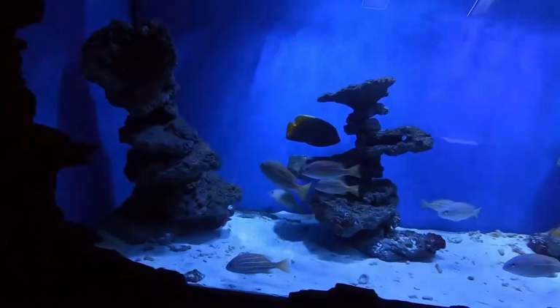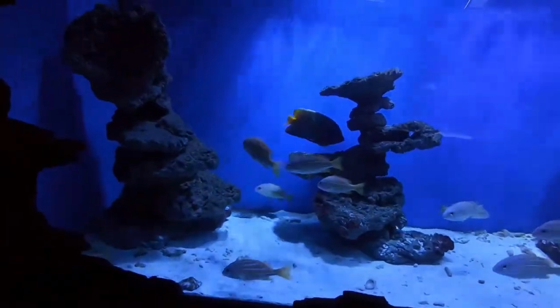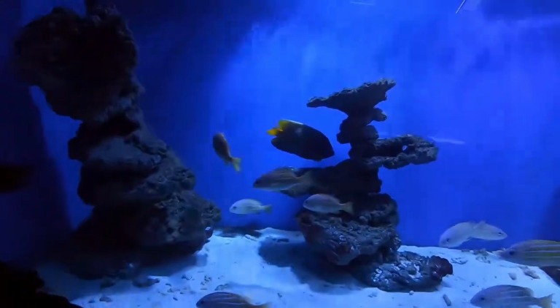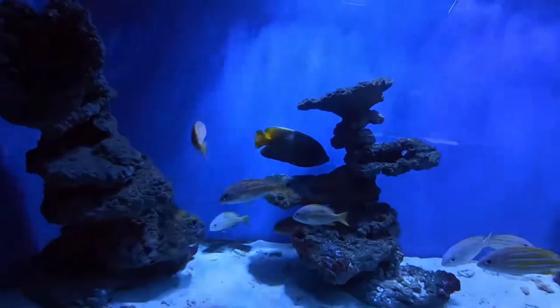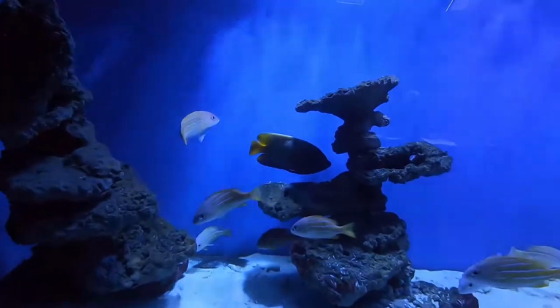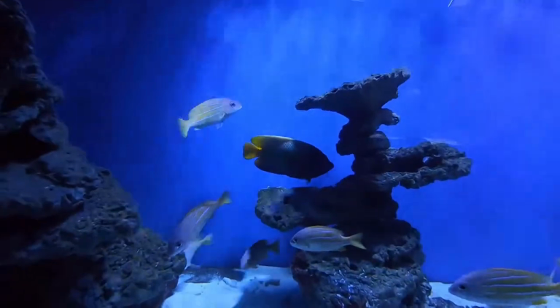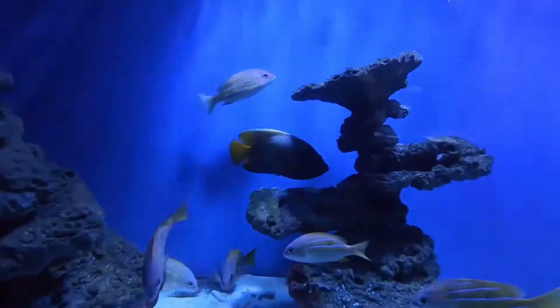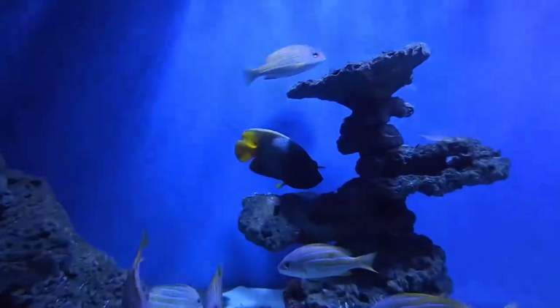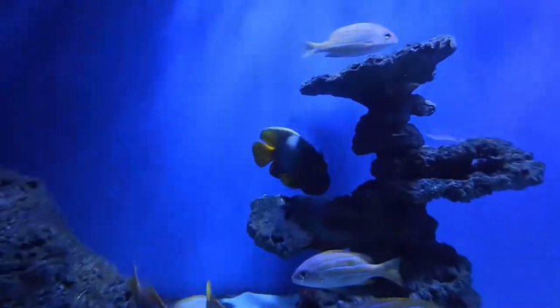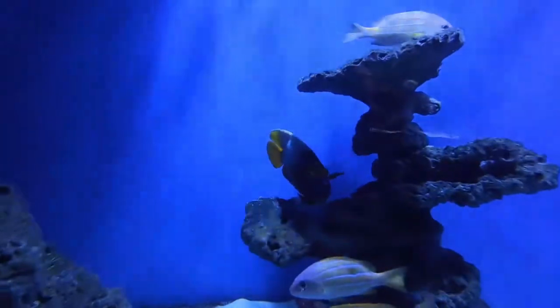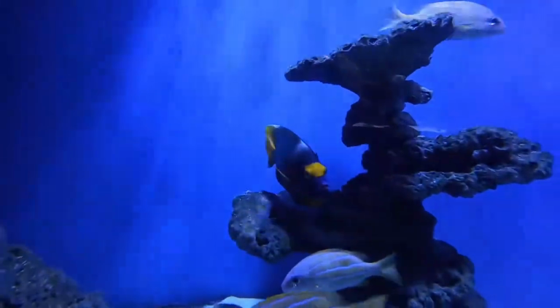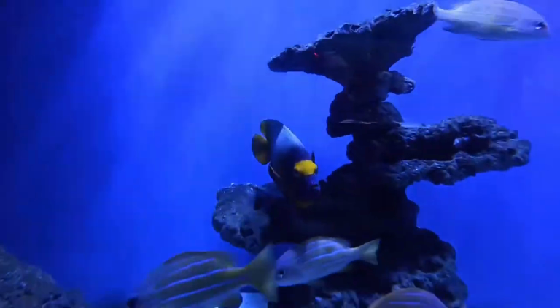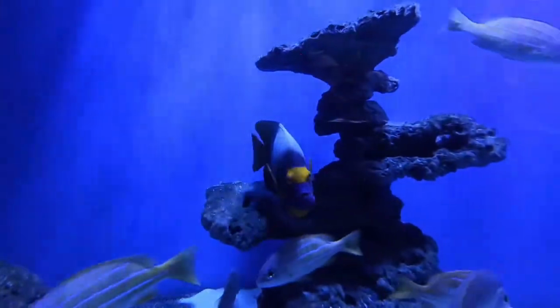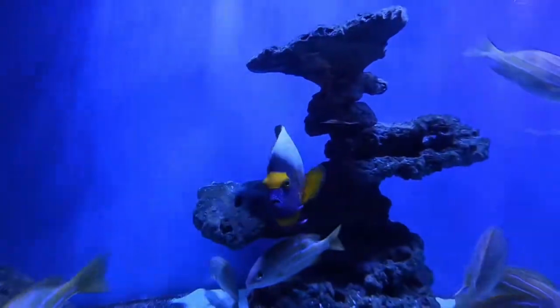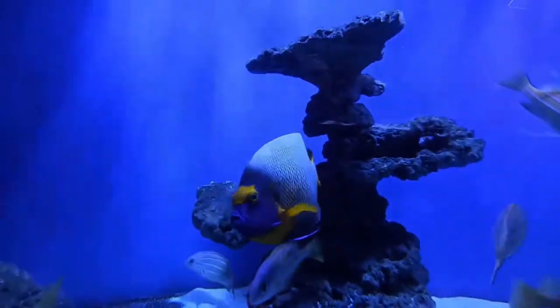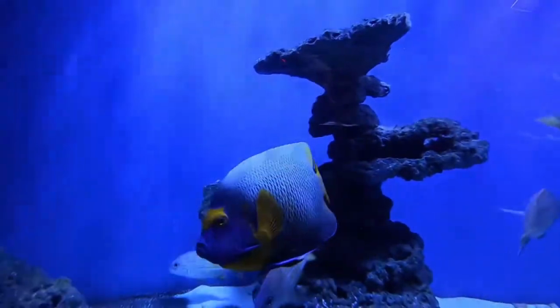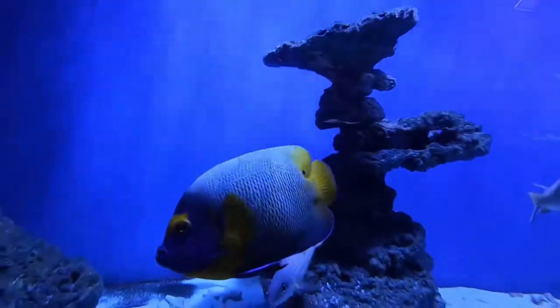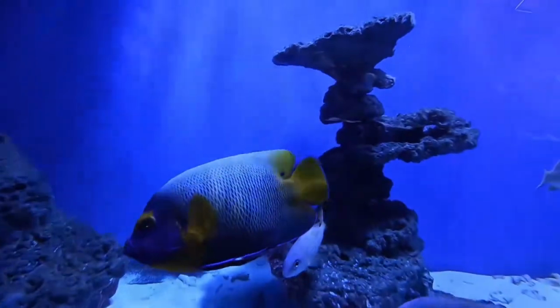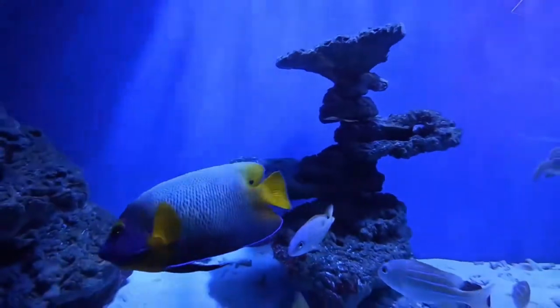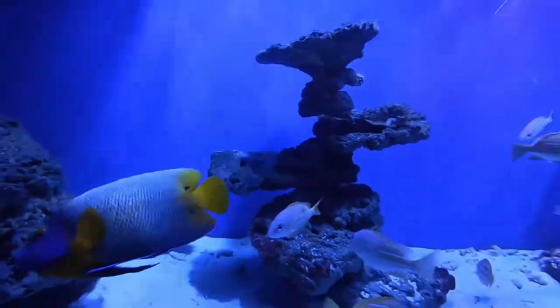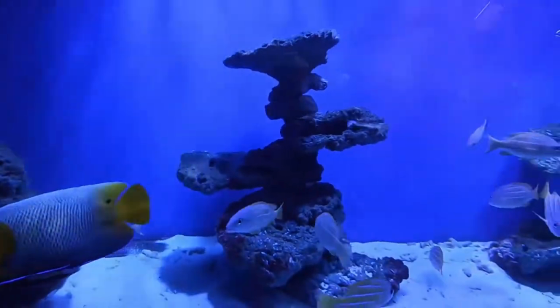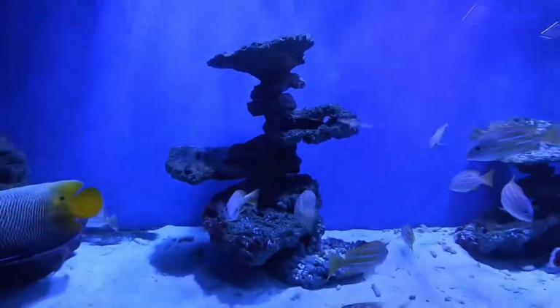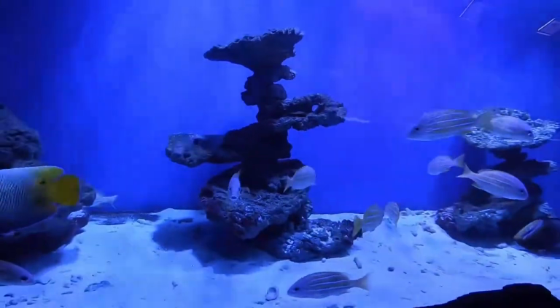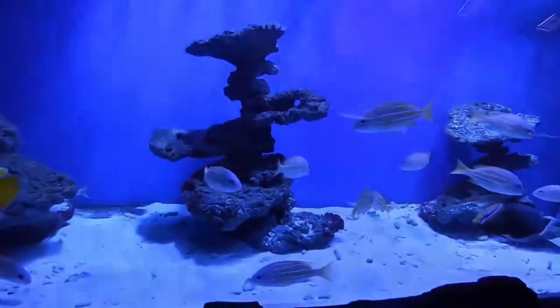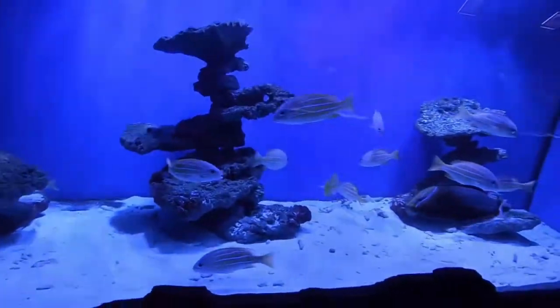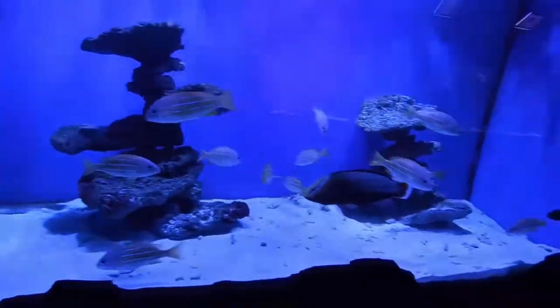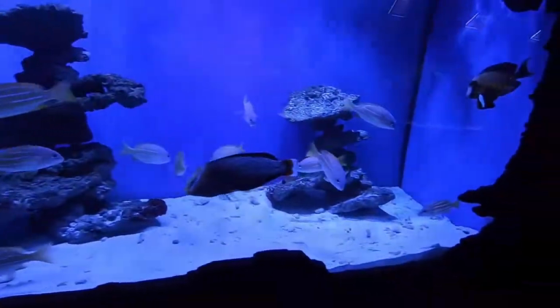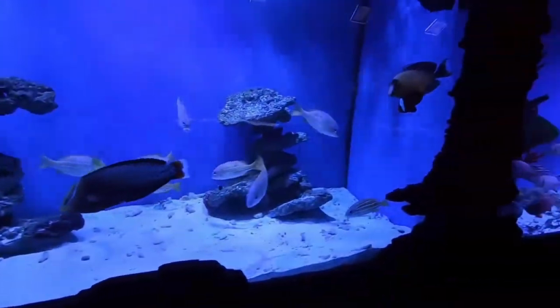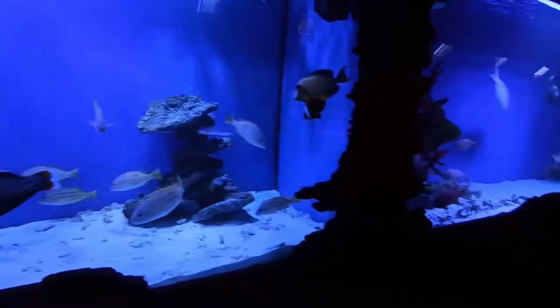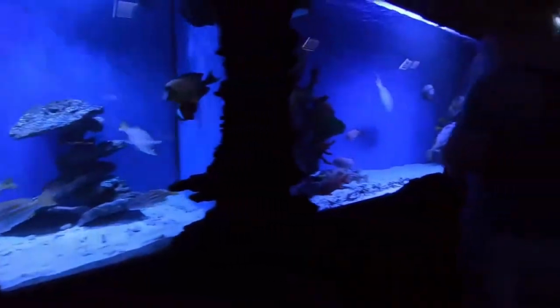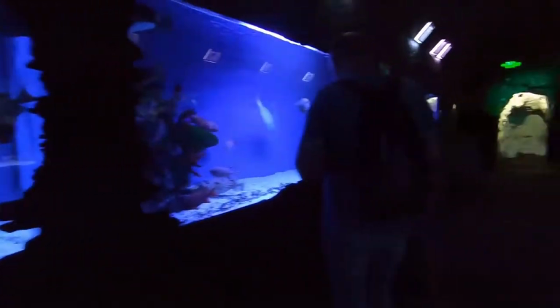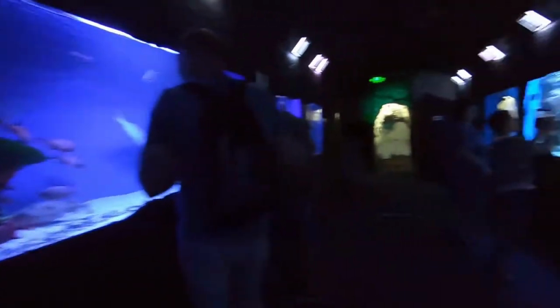Here comes a yellow-tailed poma angelfish, just about to swim up here and say hello. Now that's a good looking fish. If I did saltwater, I'd have to consider that guy.